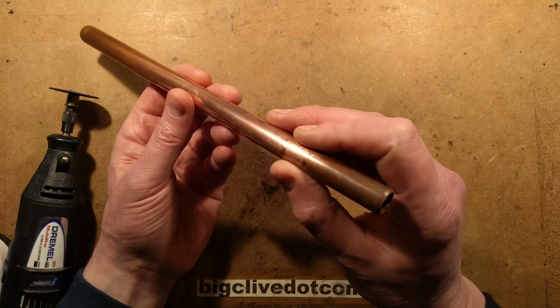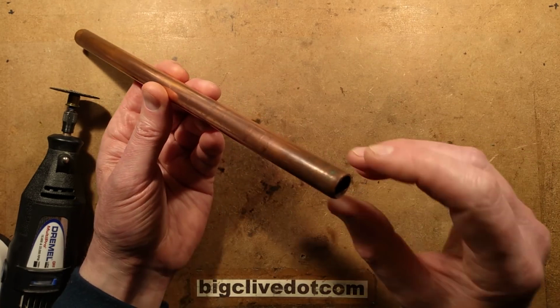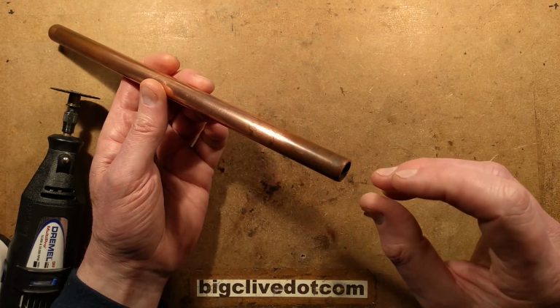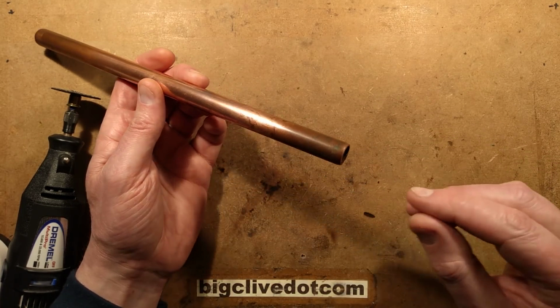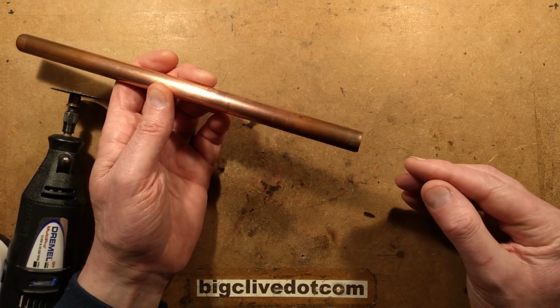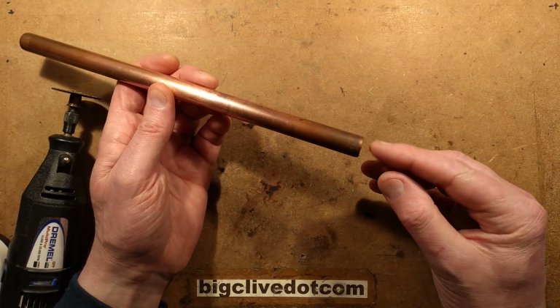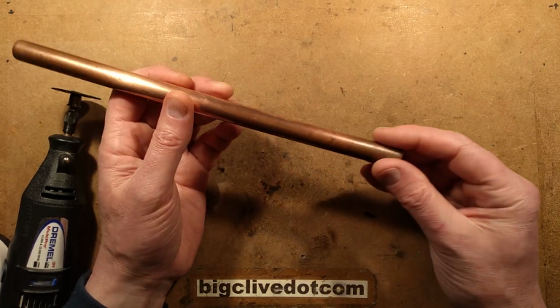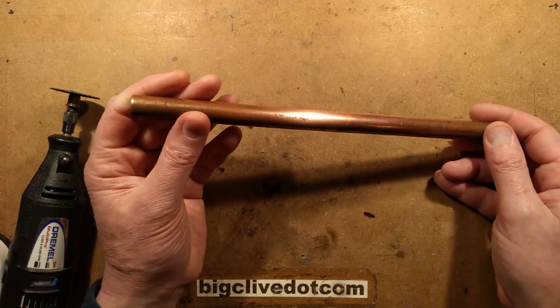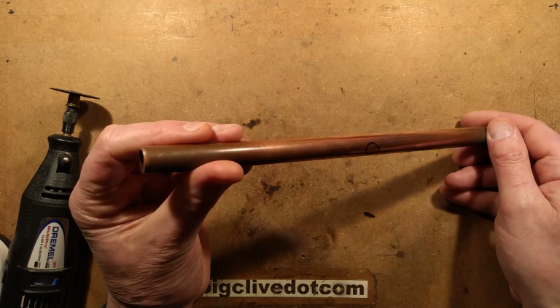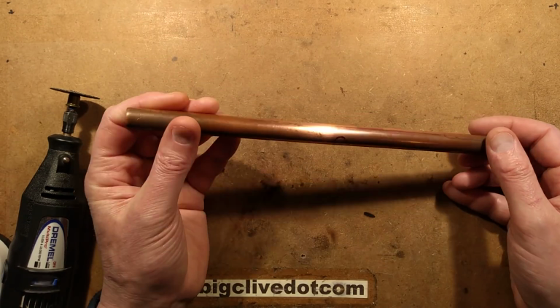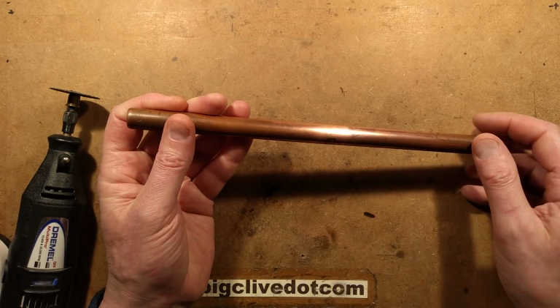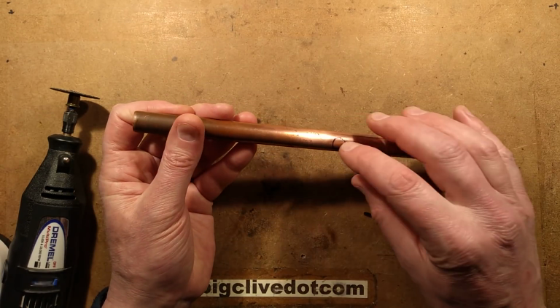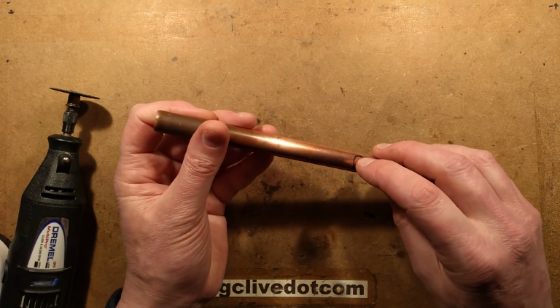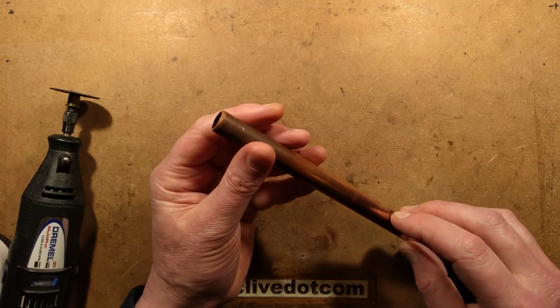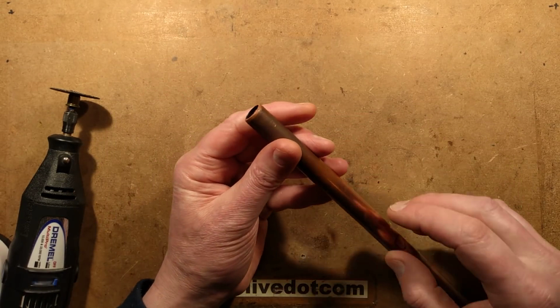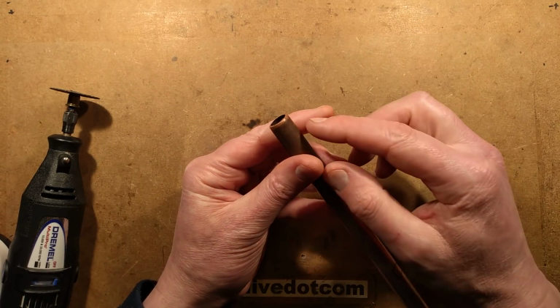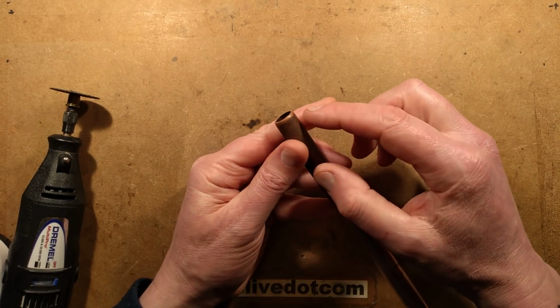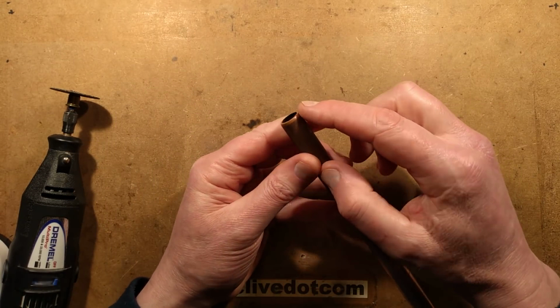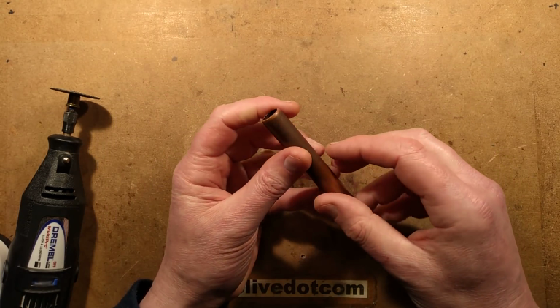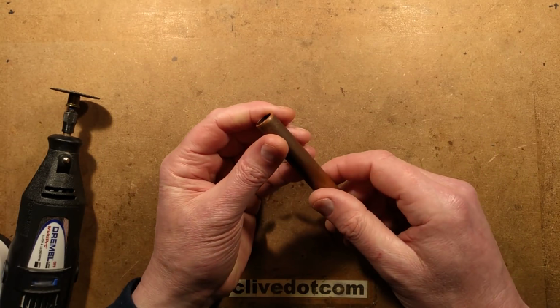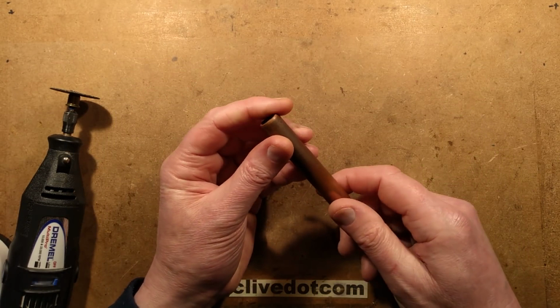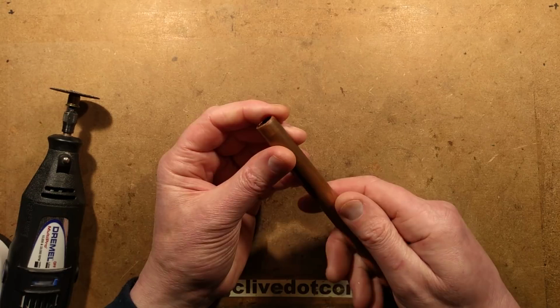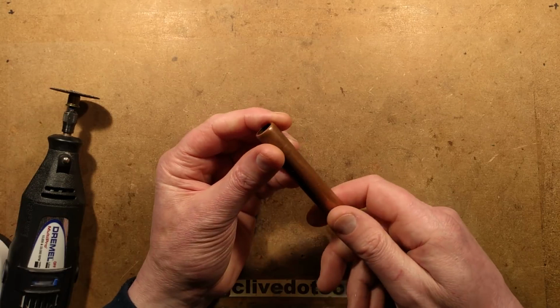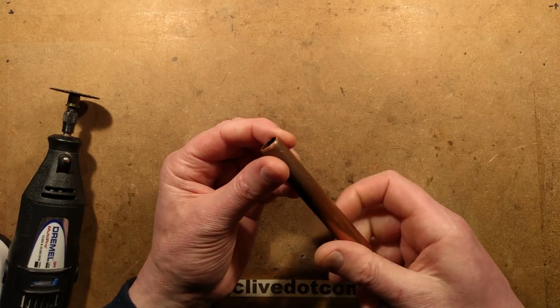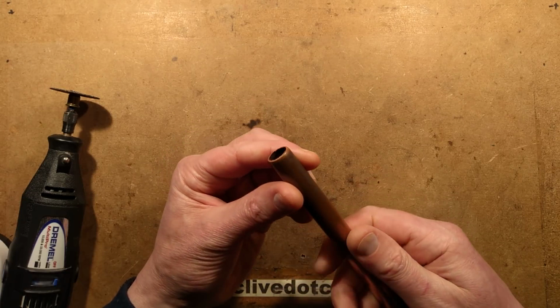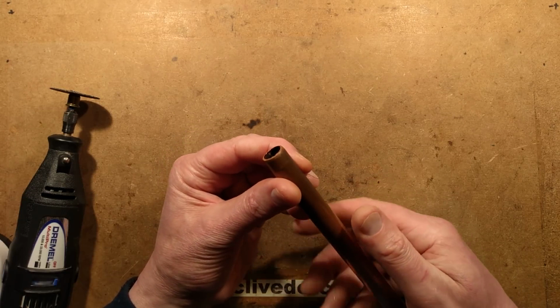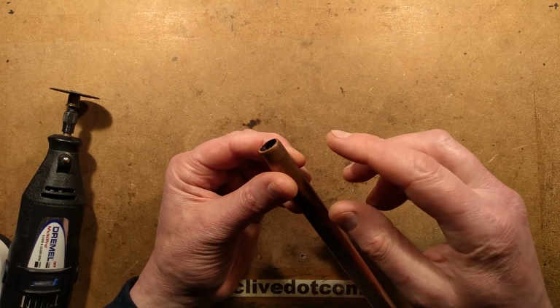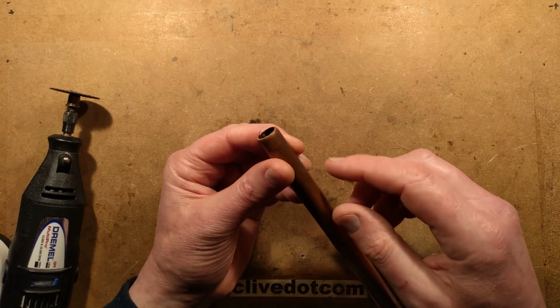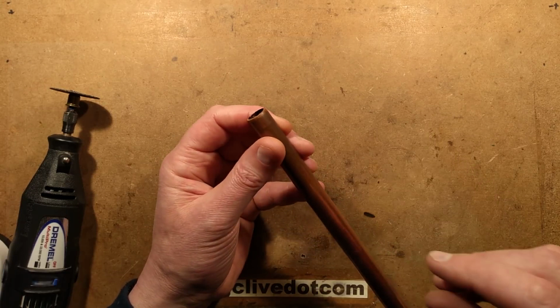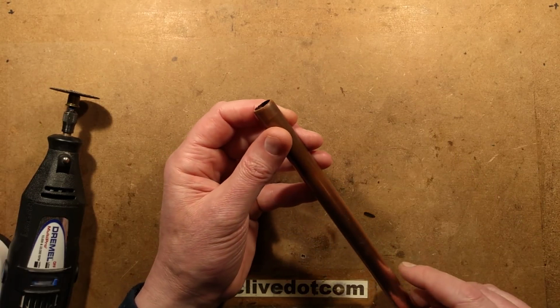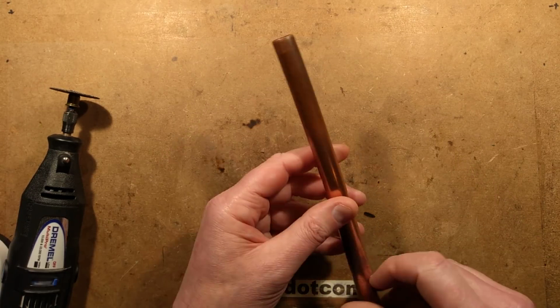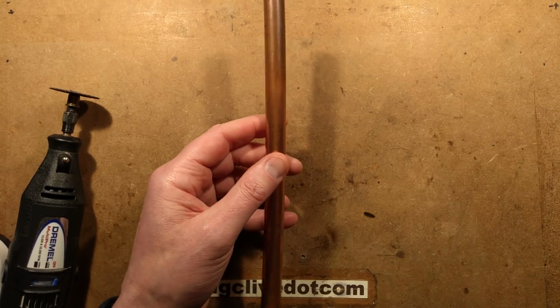On hindsight, looking down the end of this pipe, I expected that if it had gone through like that — maybe if I cut it, I'll find something. Let me show you something actually.